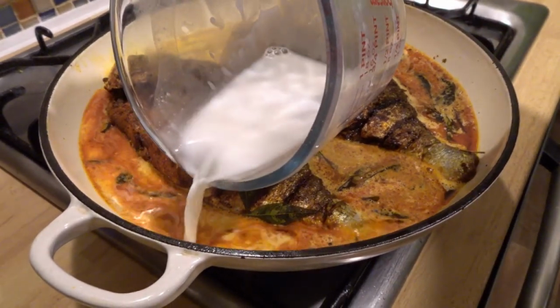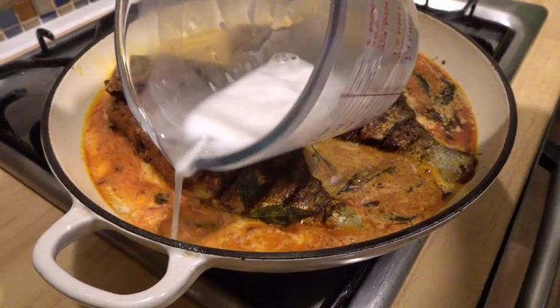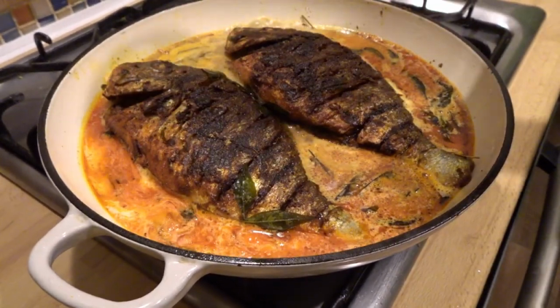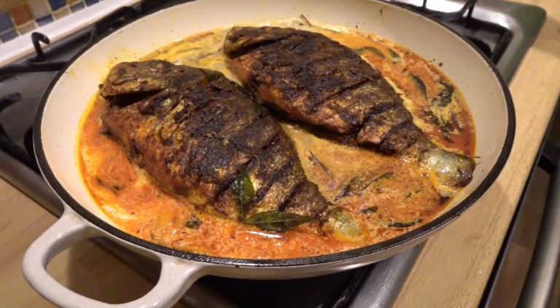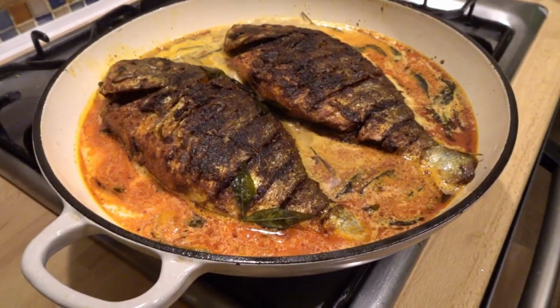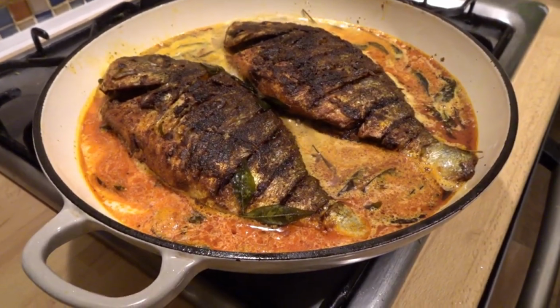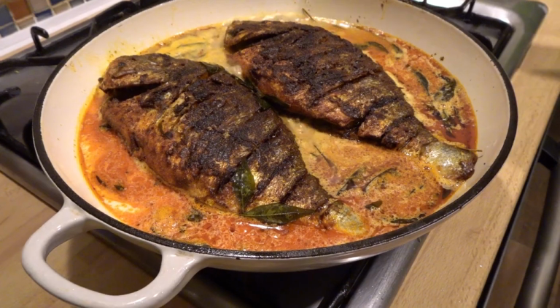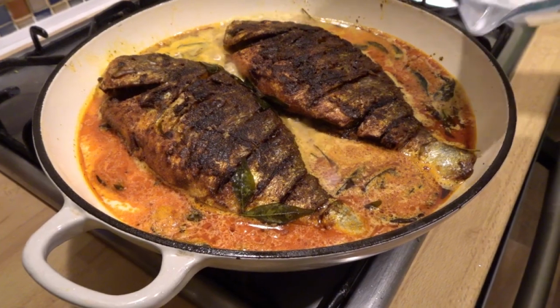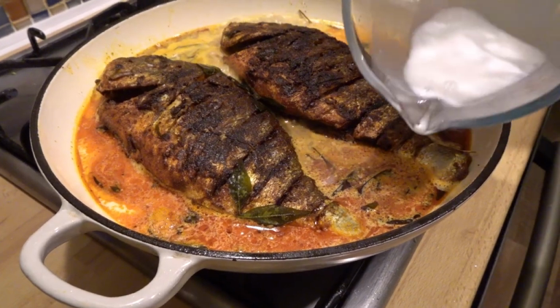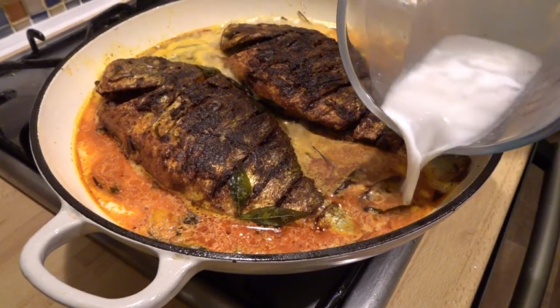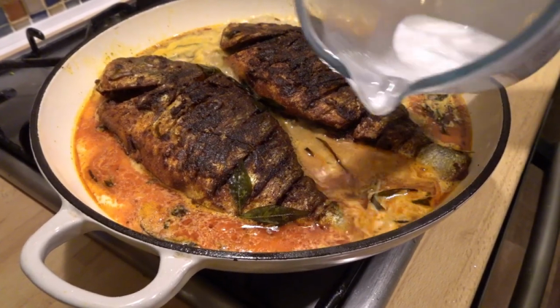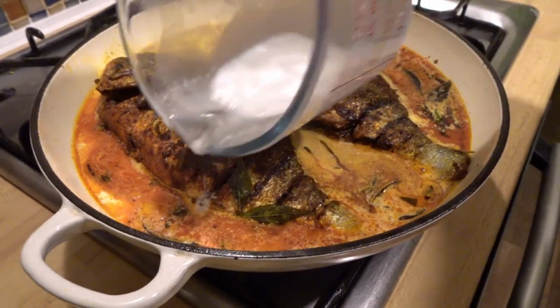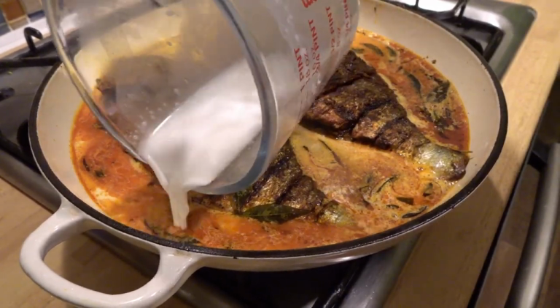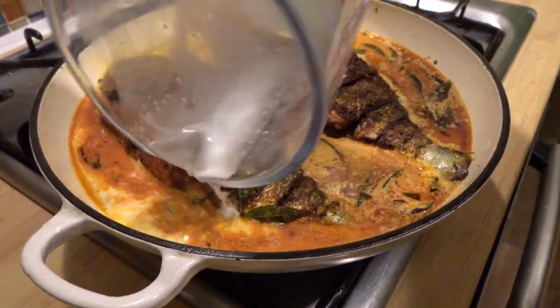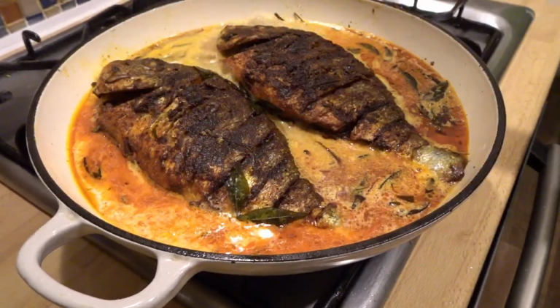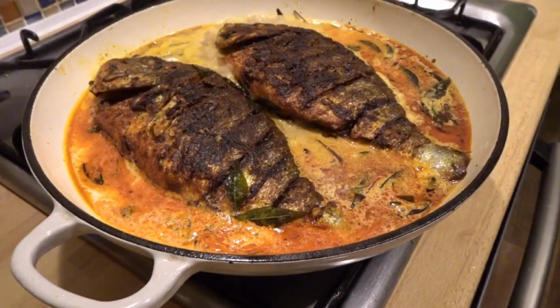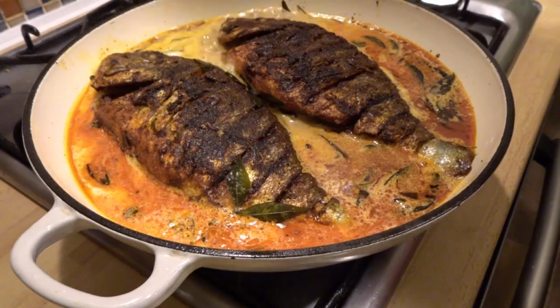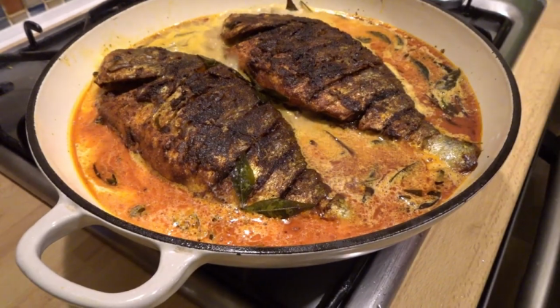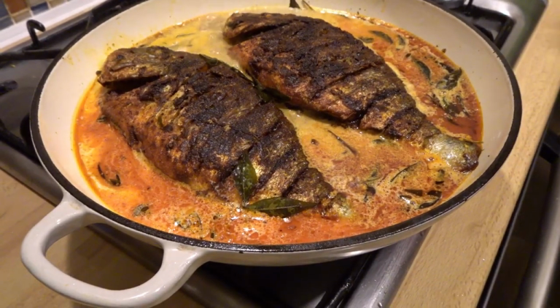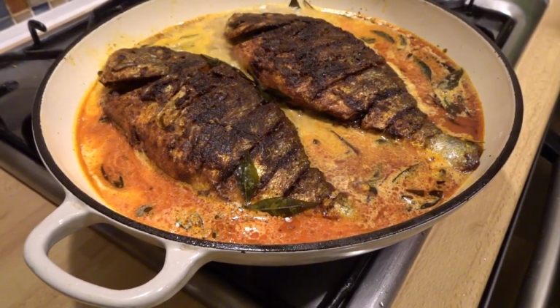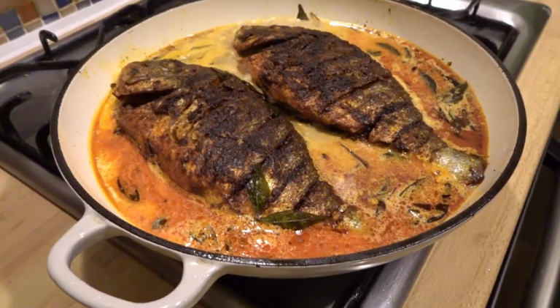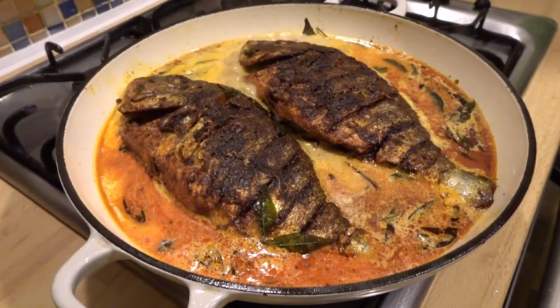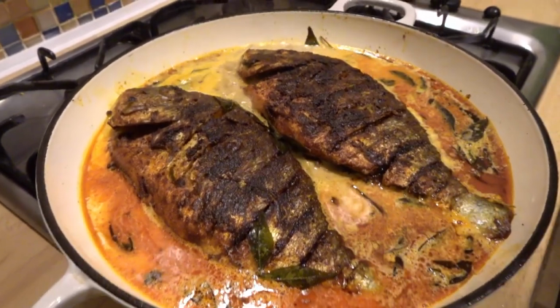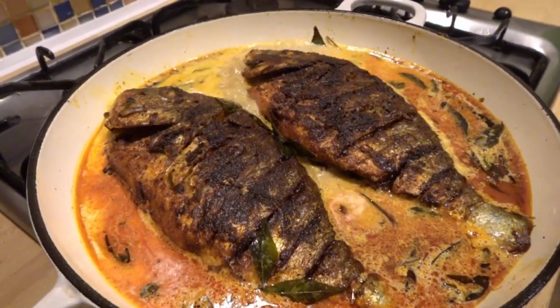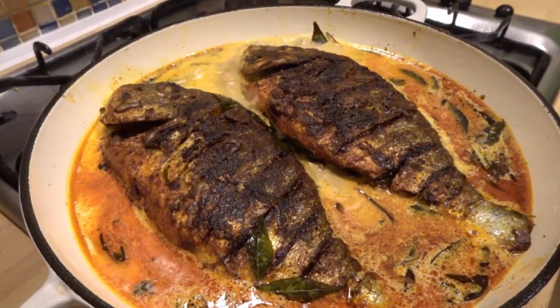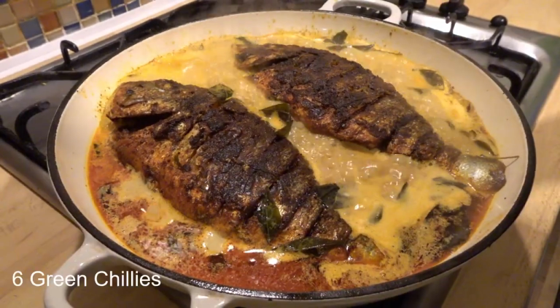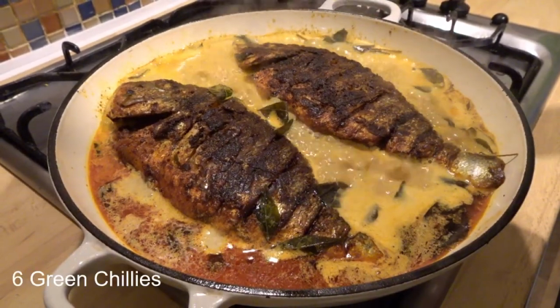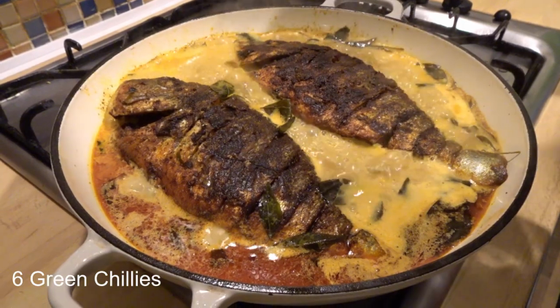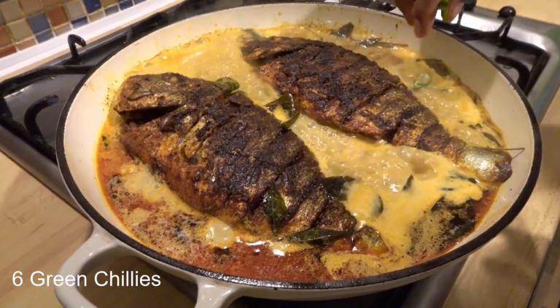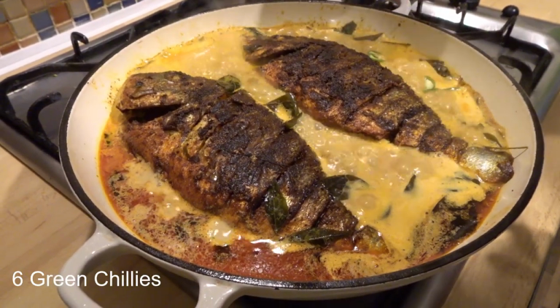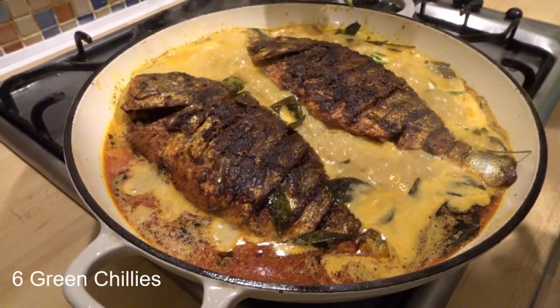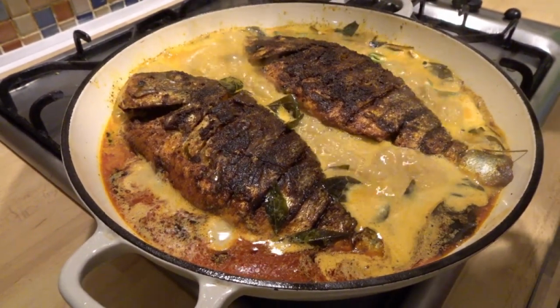The fish — put them in the pot, put them in the pot. Let's put them in the pot.